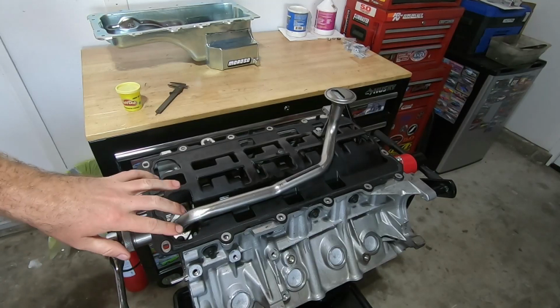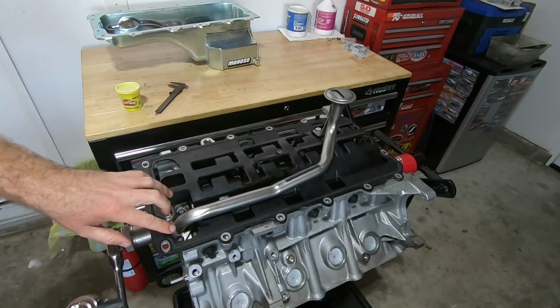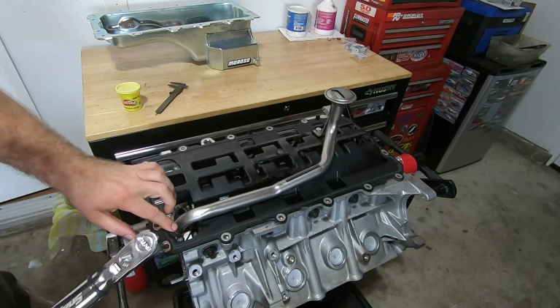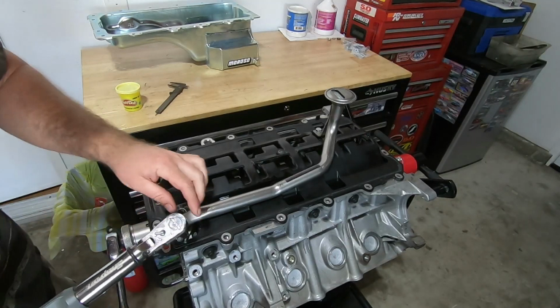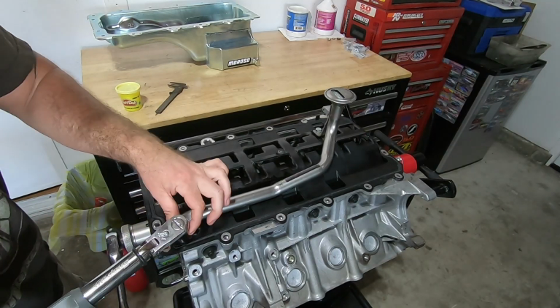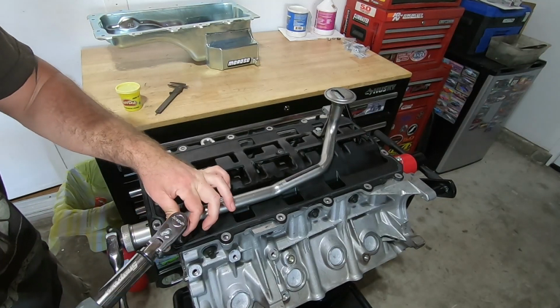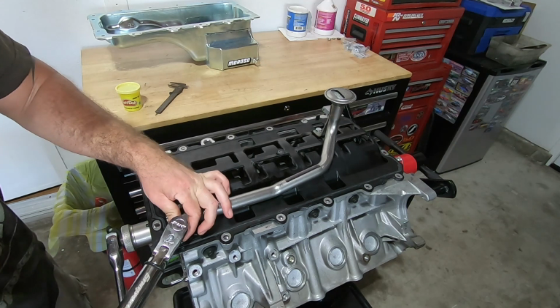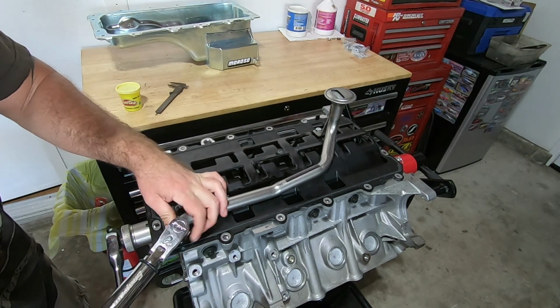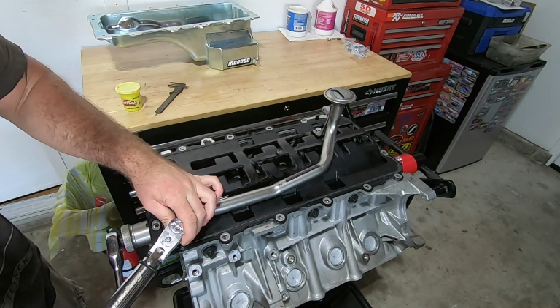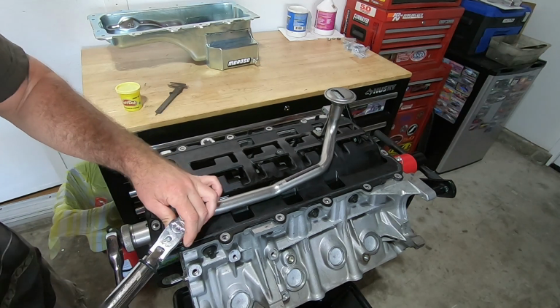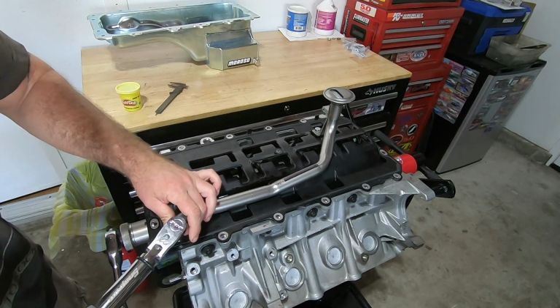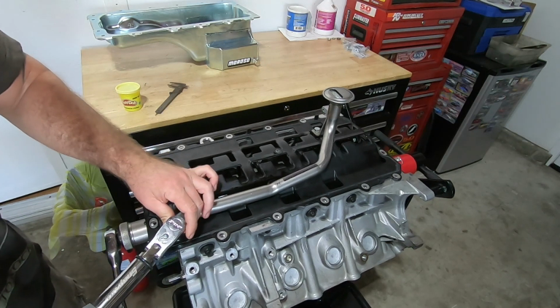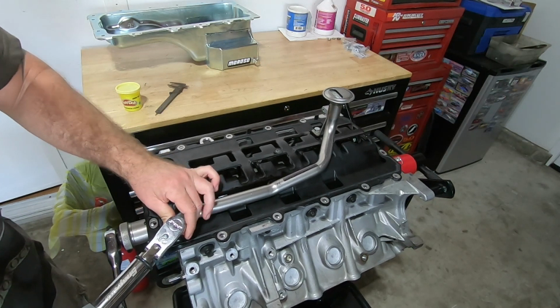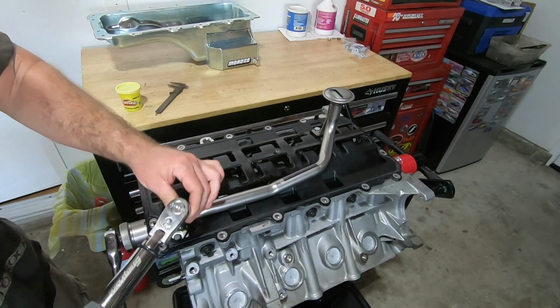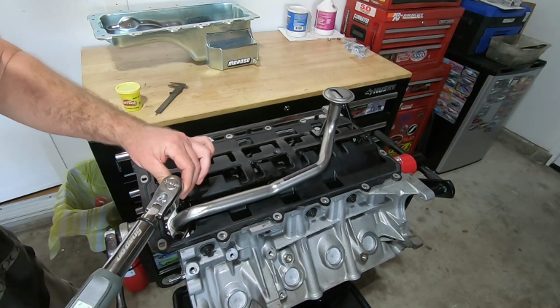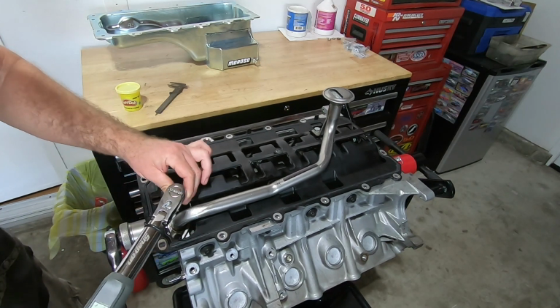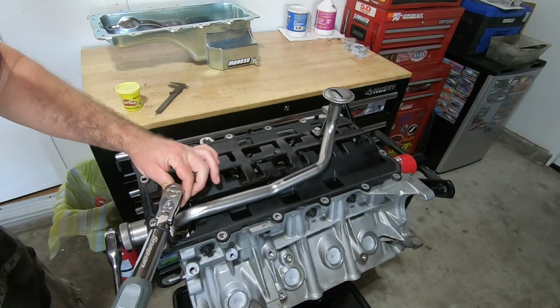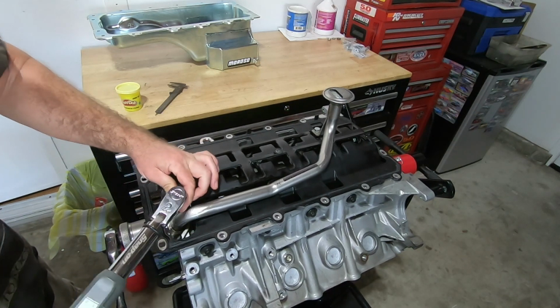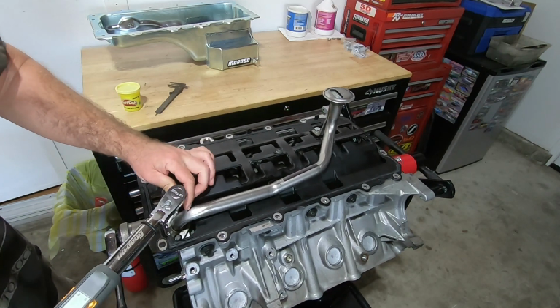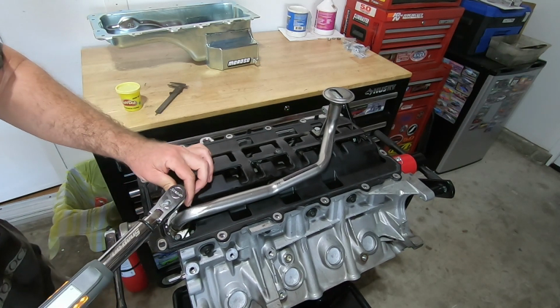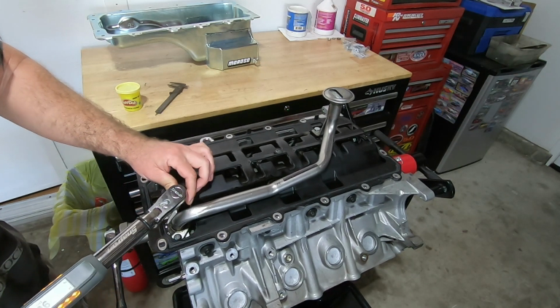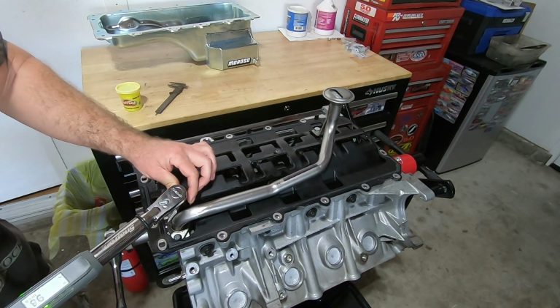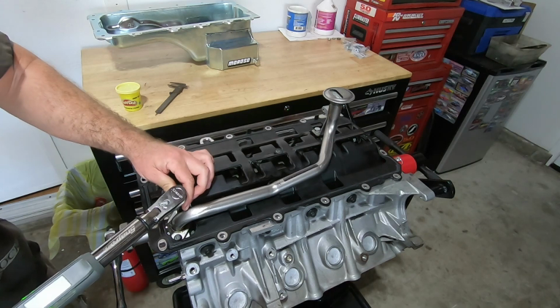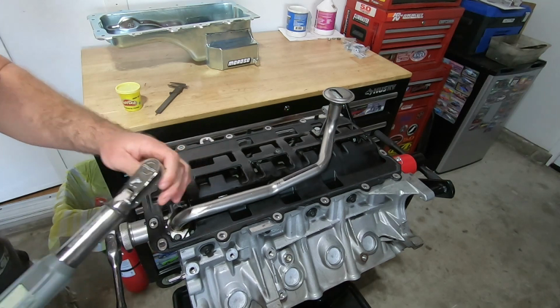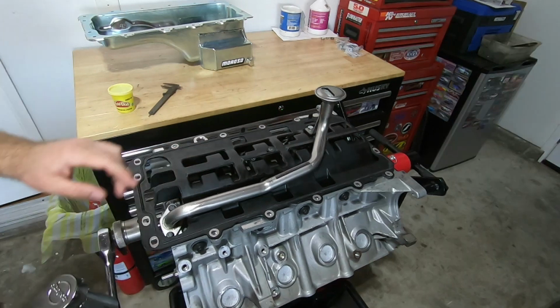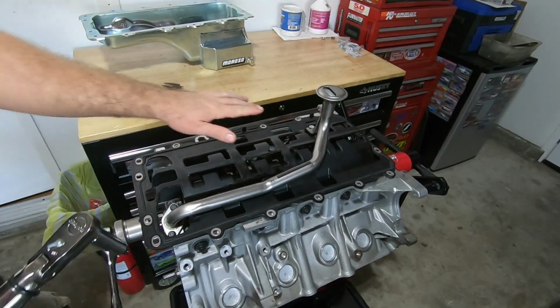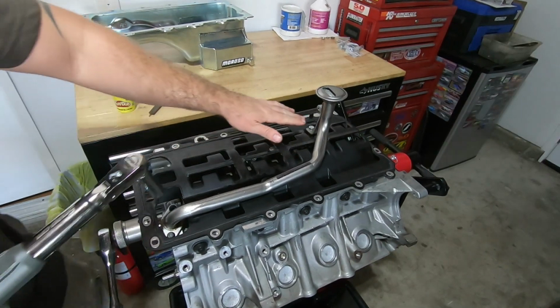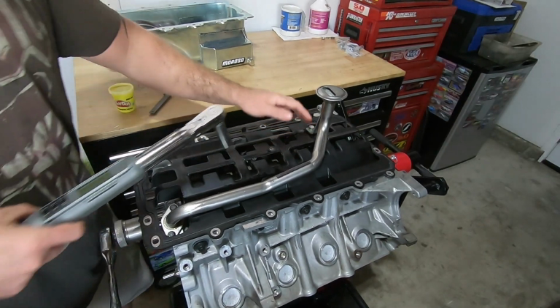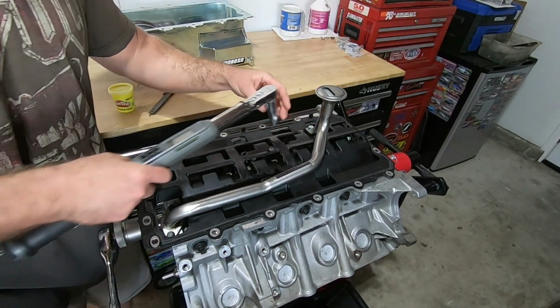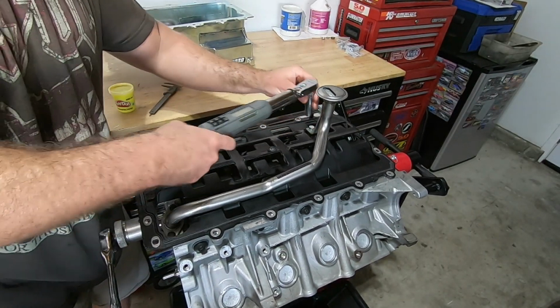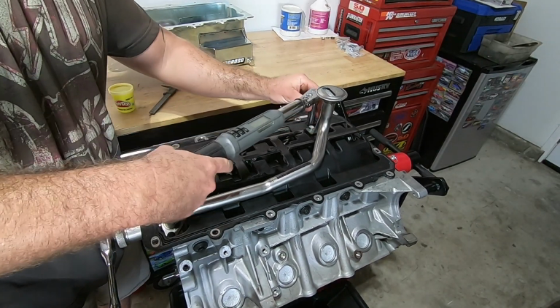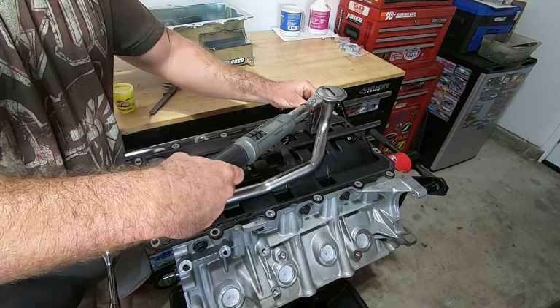Now I'm going to torque these pickup tube bolts to 100 inch-pounds, and I'm going to torque the back one to 20 foot-pounds.